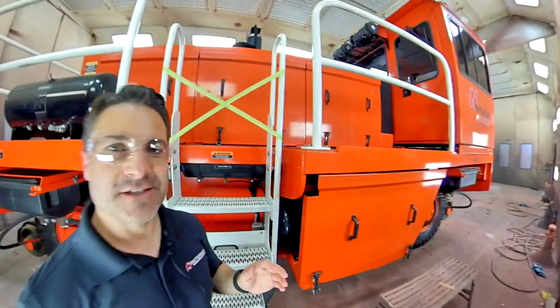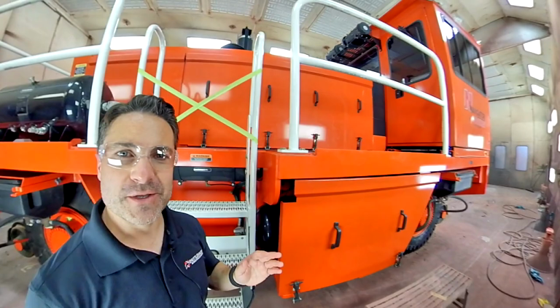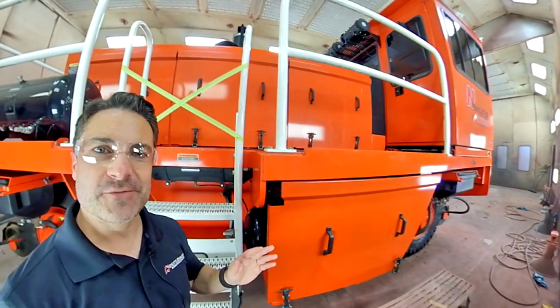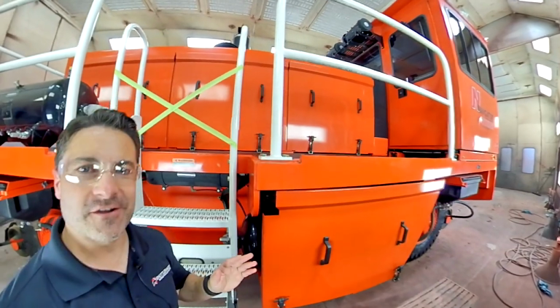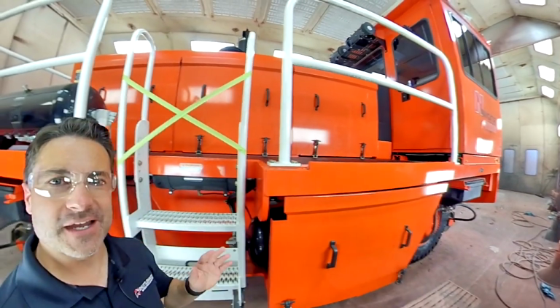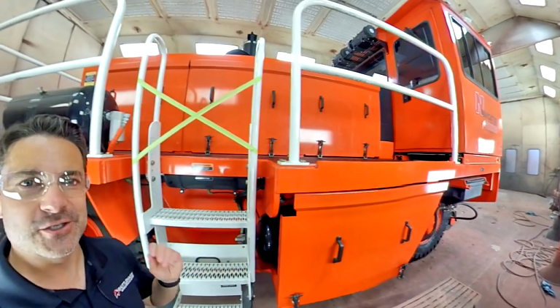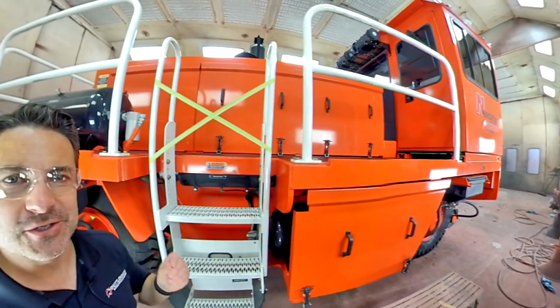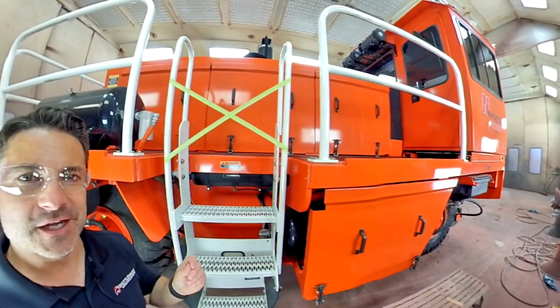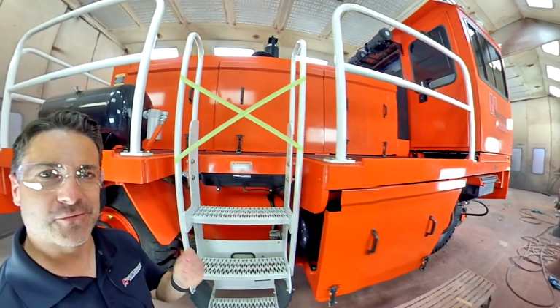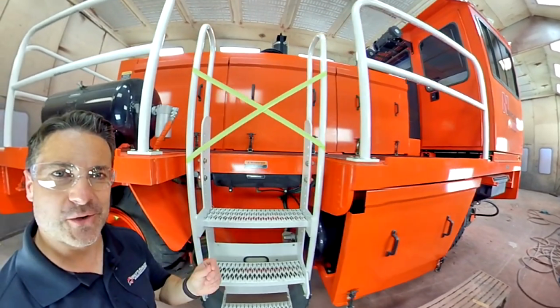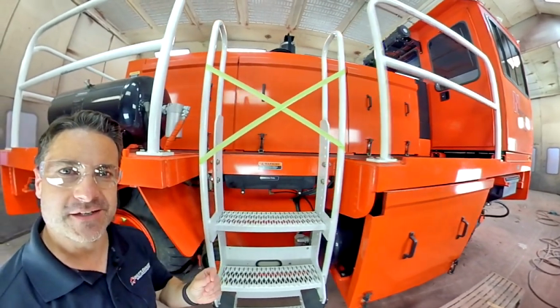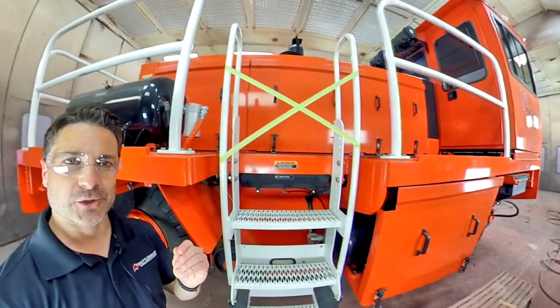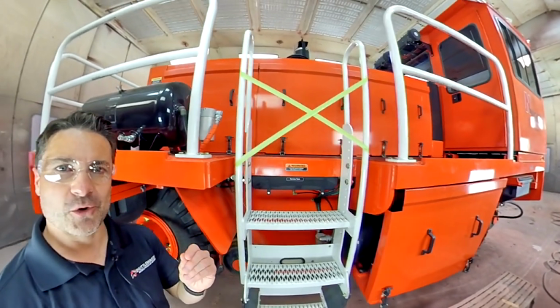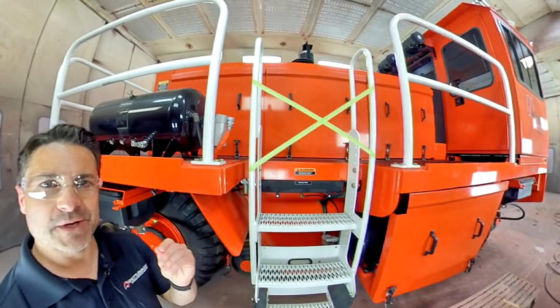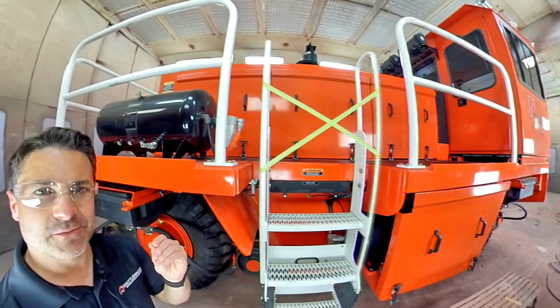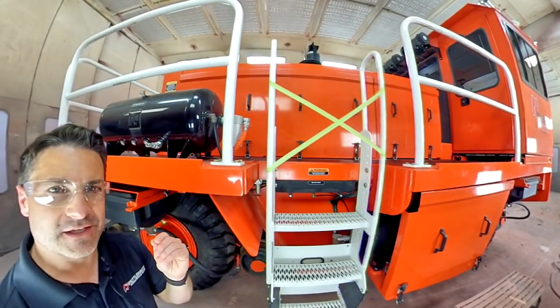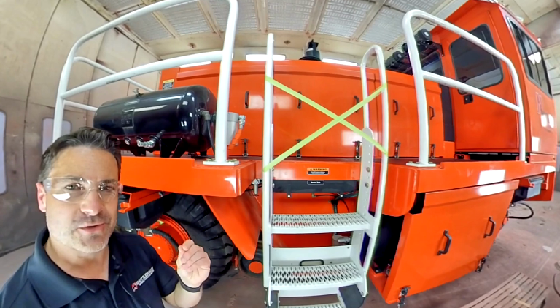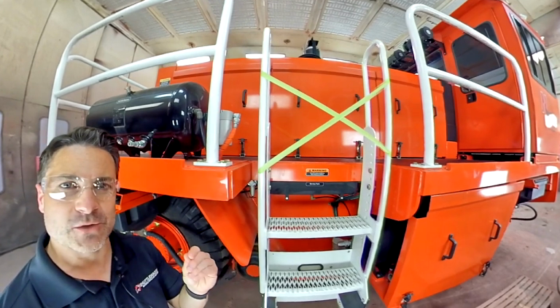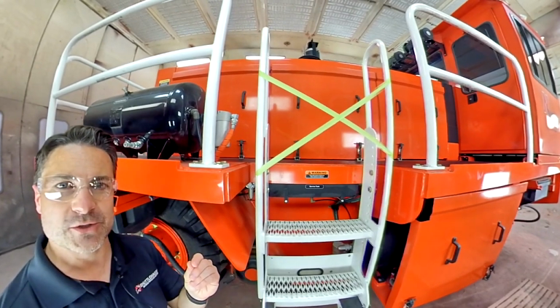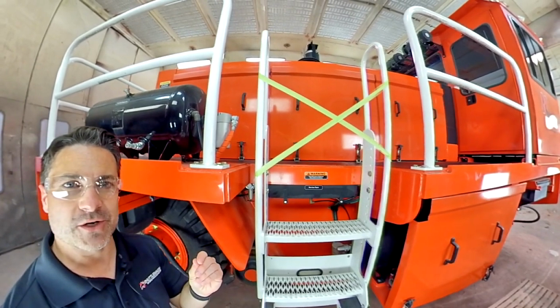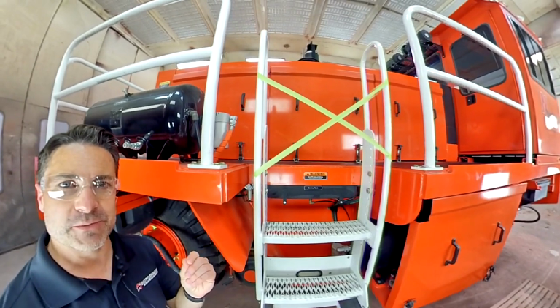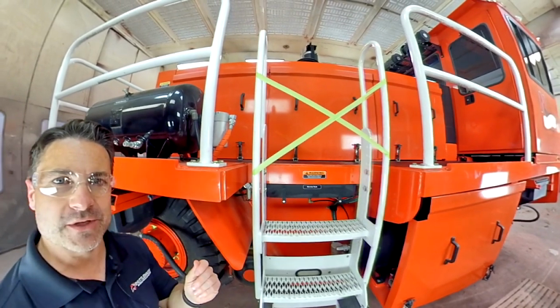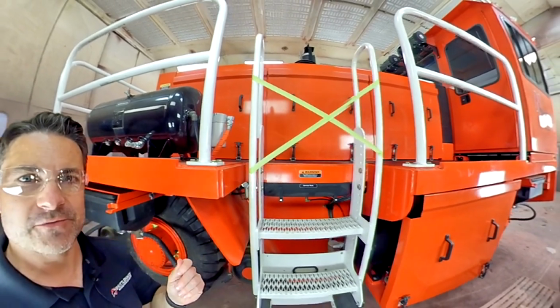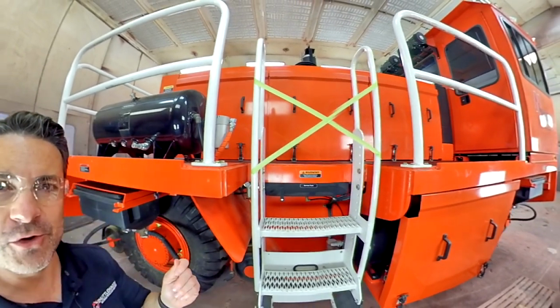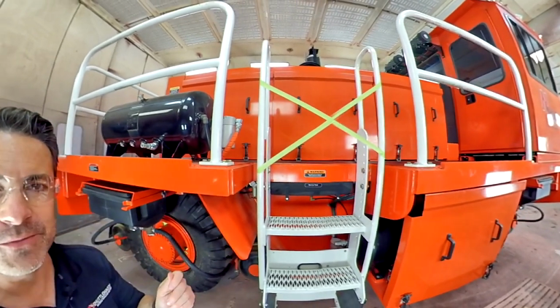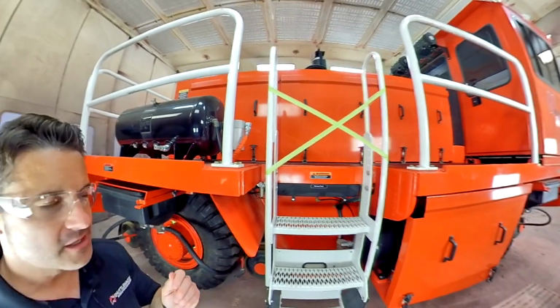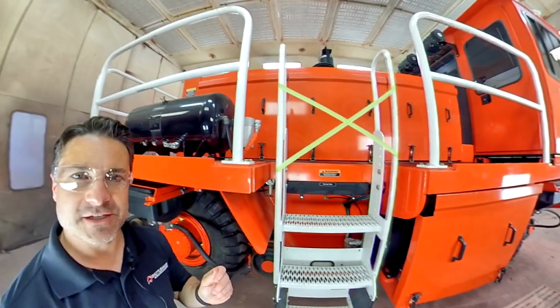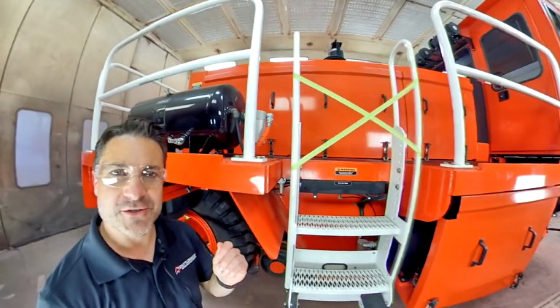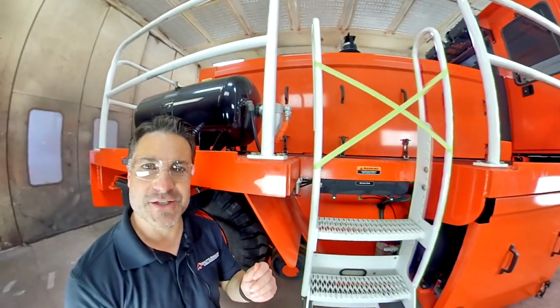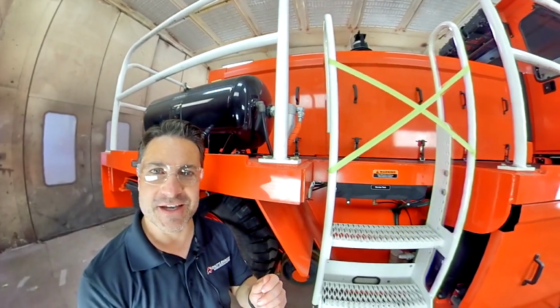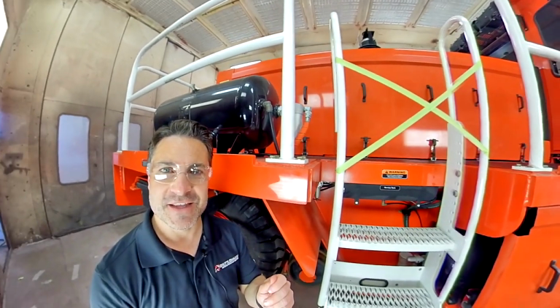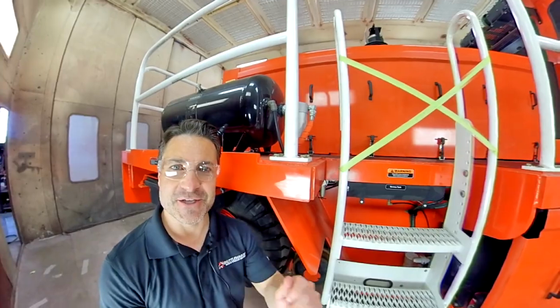This is another one of the benefits of buying used direct from Shuttle Wagon. To learn more about some of the extra things that we do to our units before they leave for new homes, contact our sales team today. Thank you.